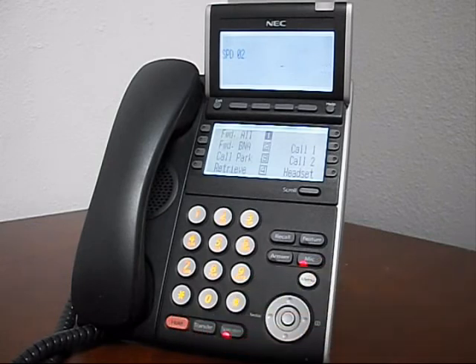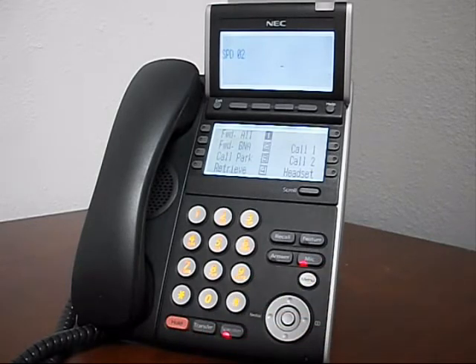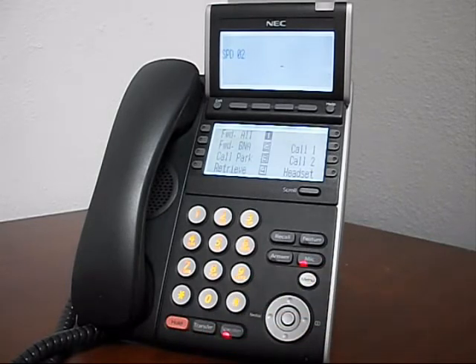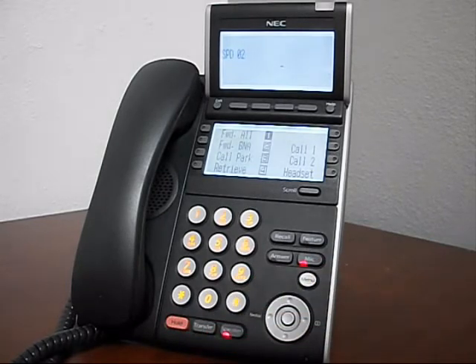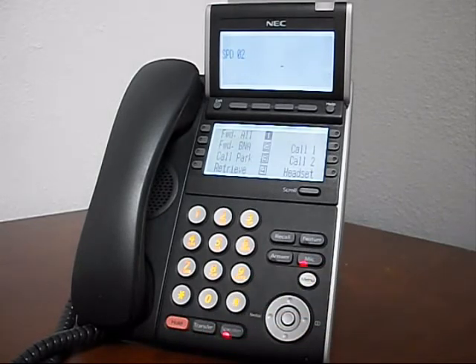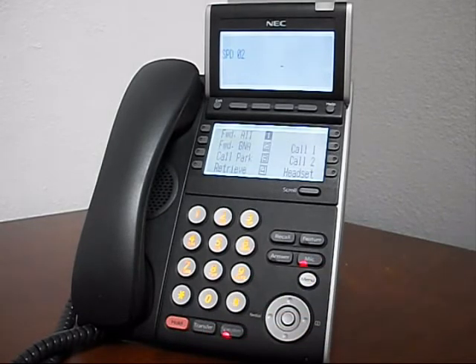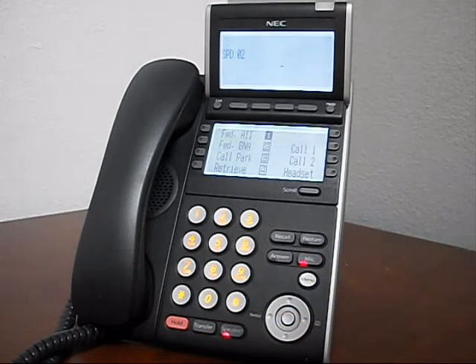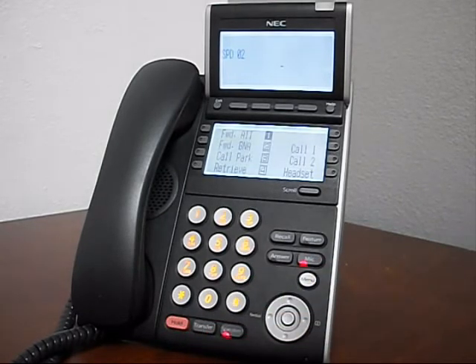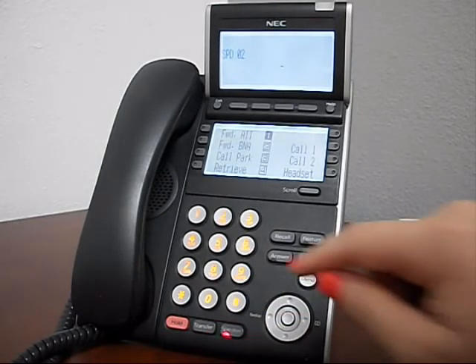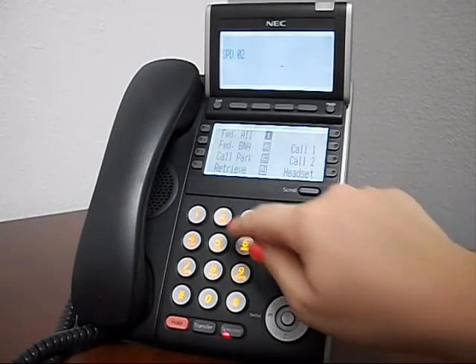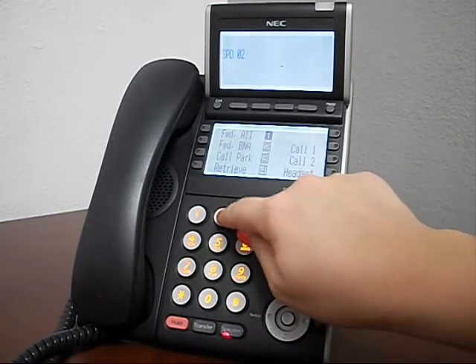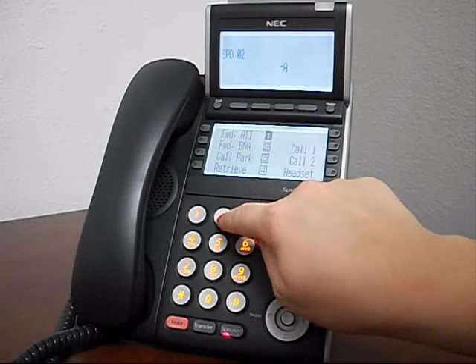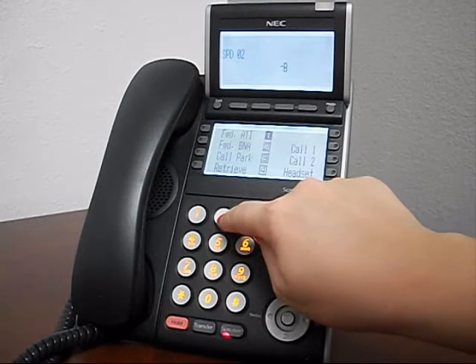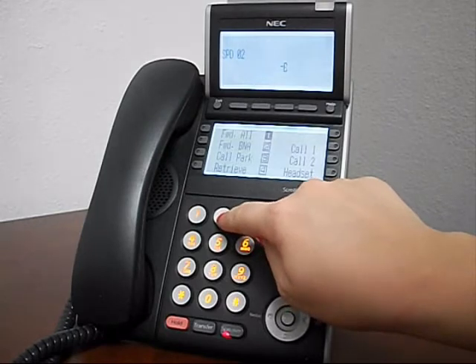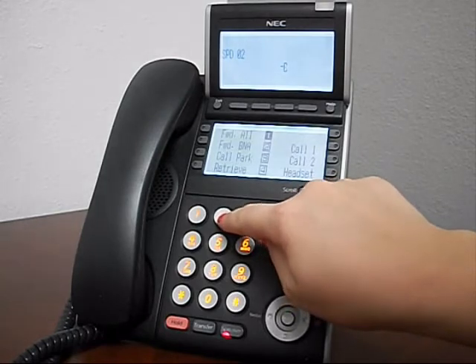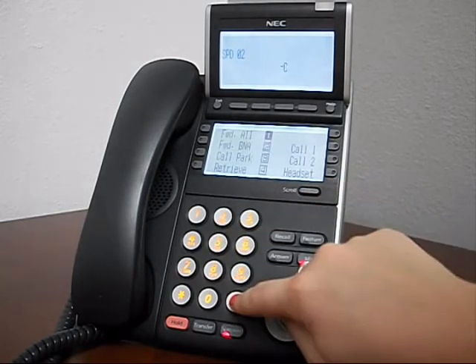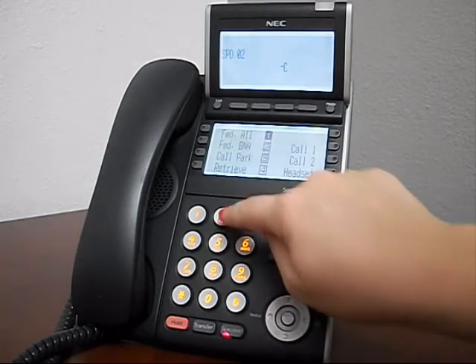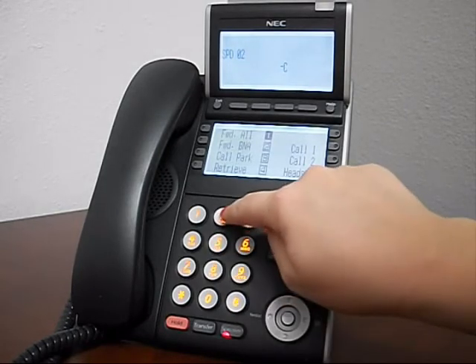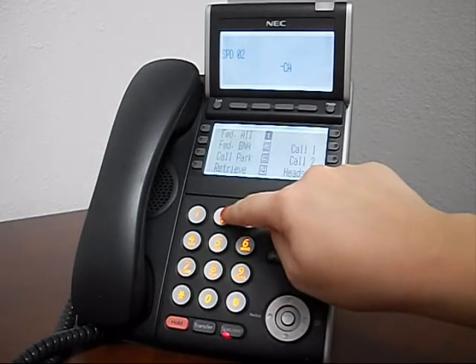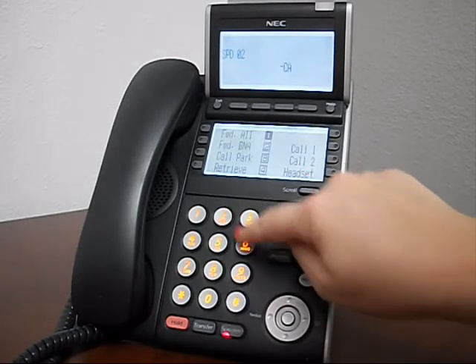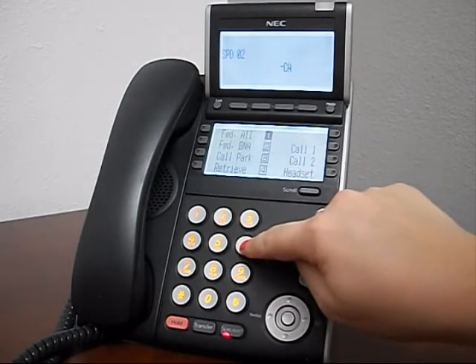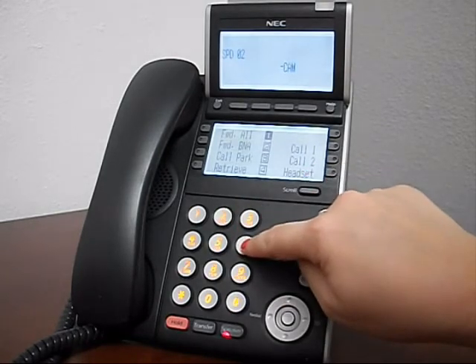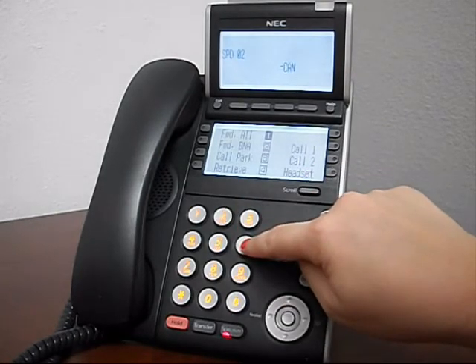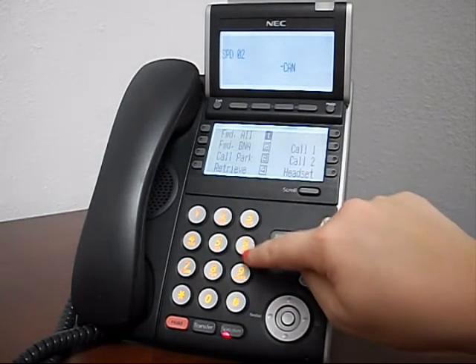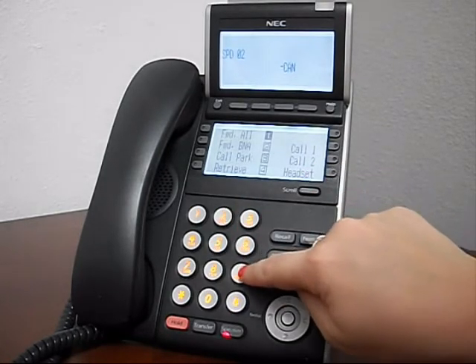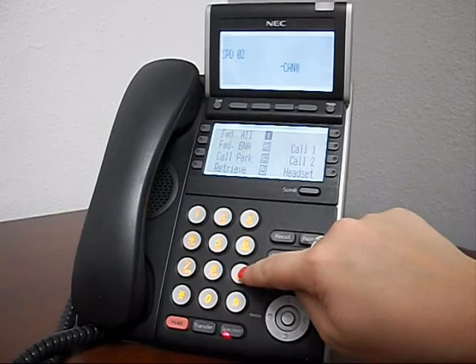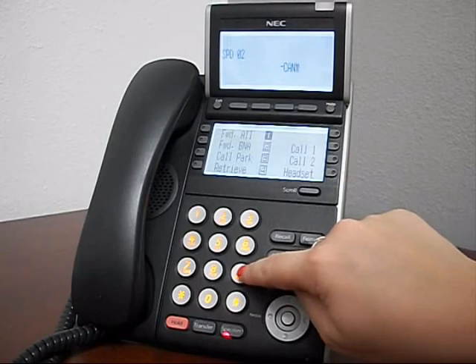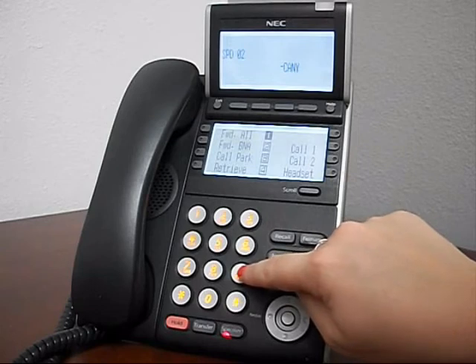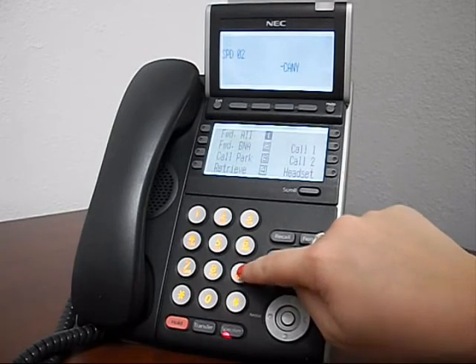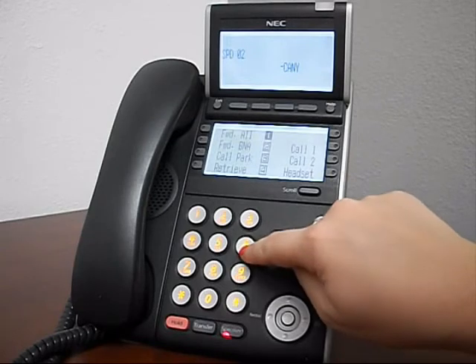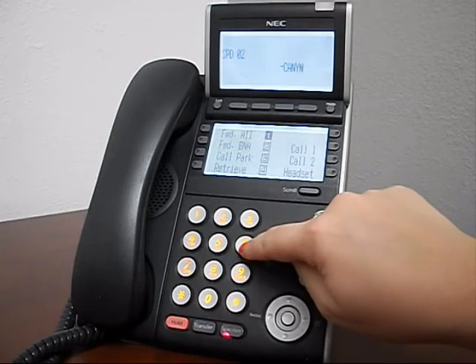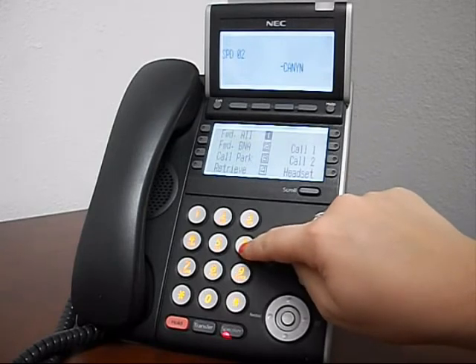Using the keypad, enter the name. Just like a cell phone, you can move on to the next letter or space by using the pound key.